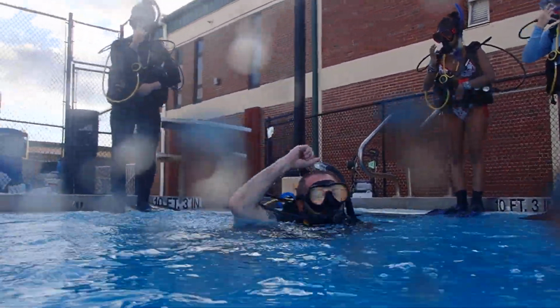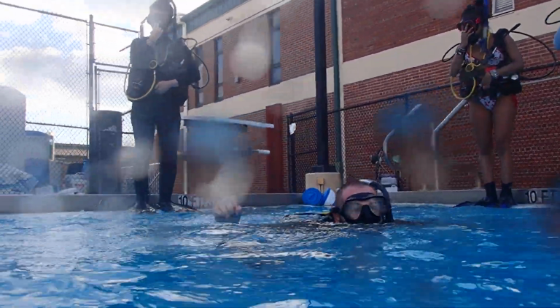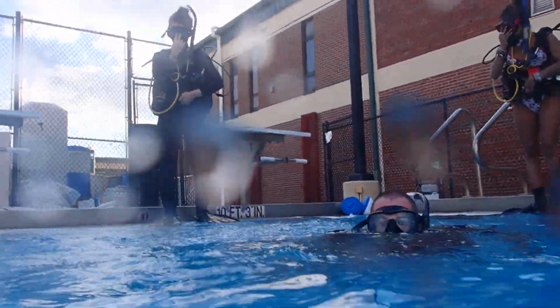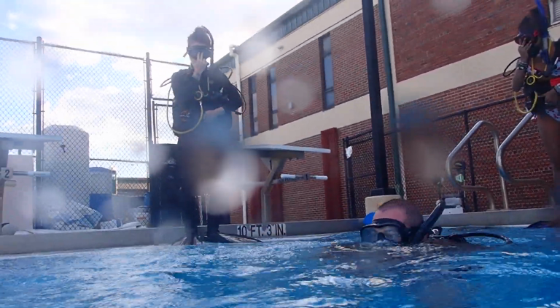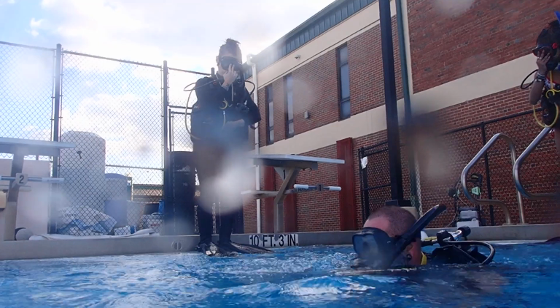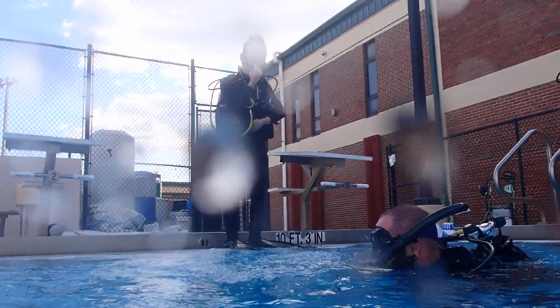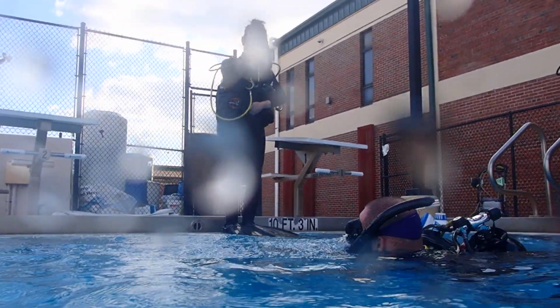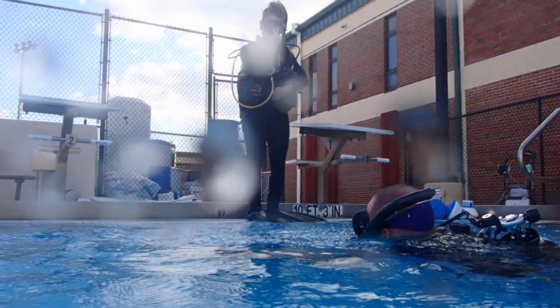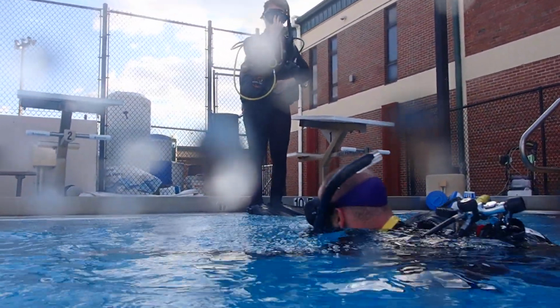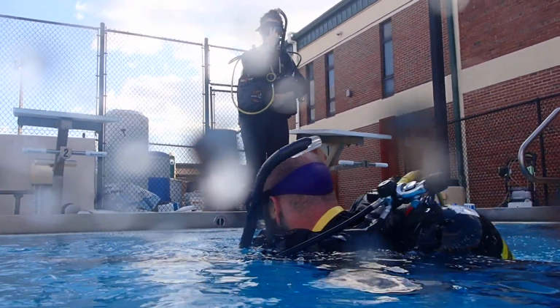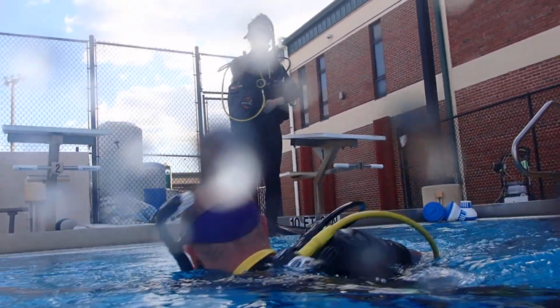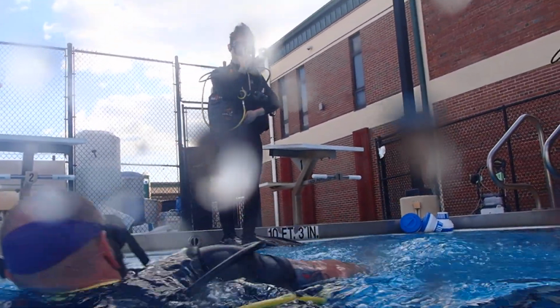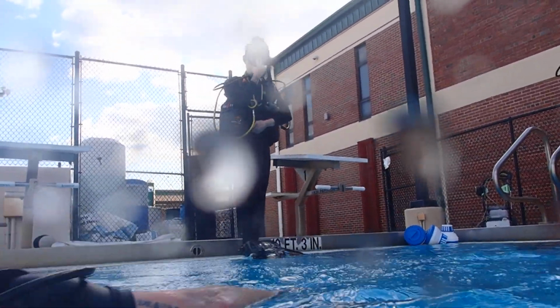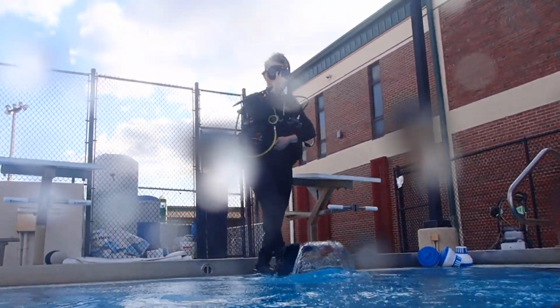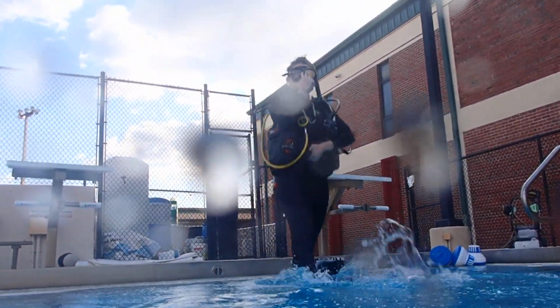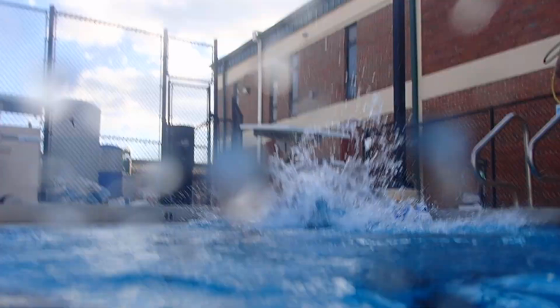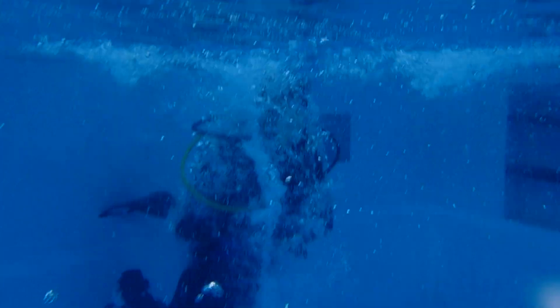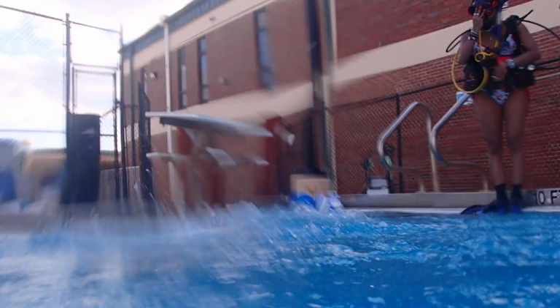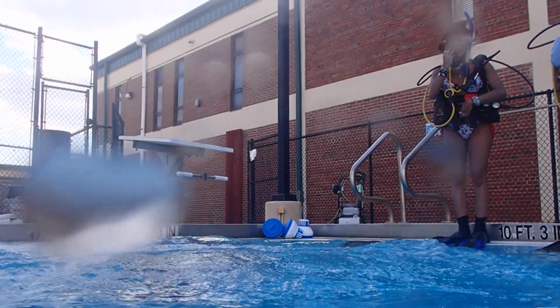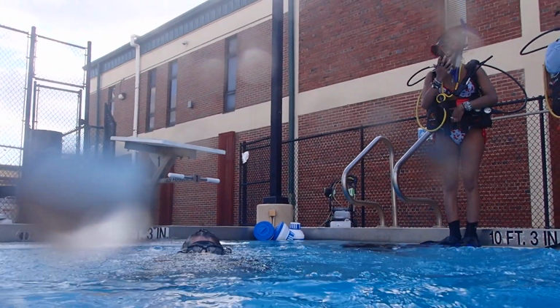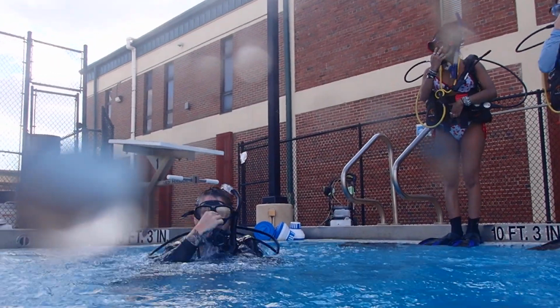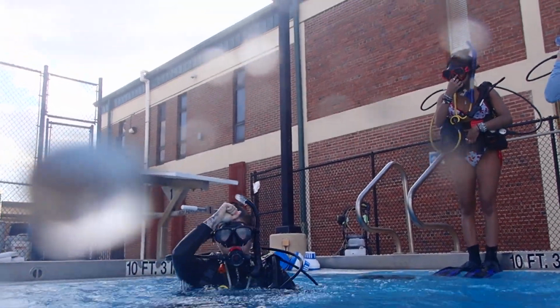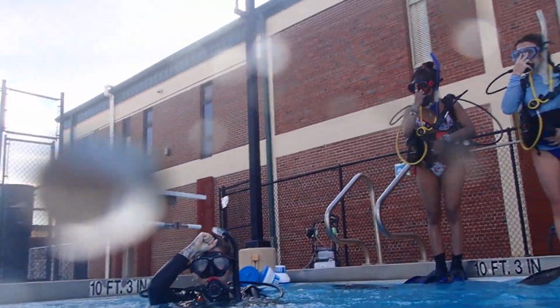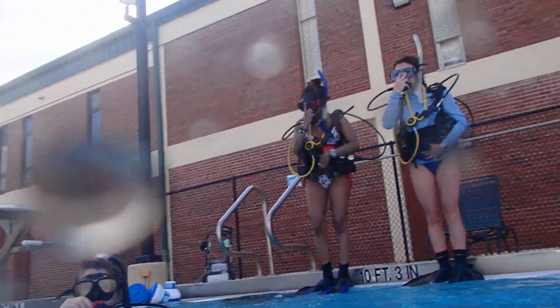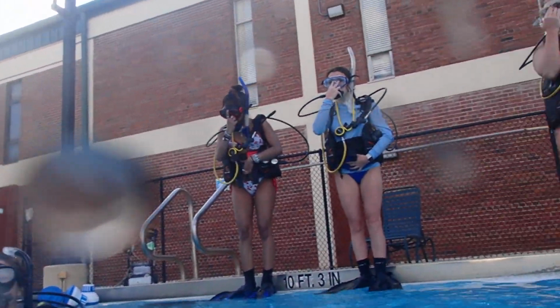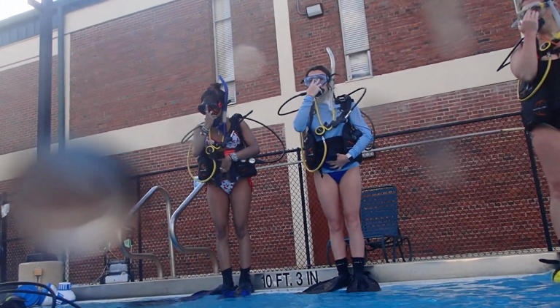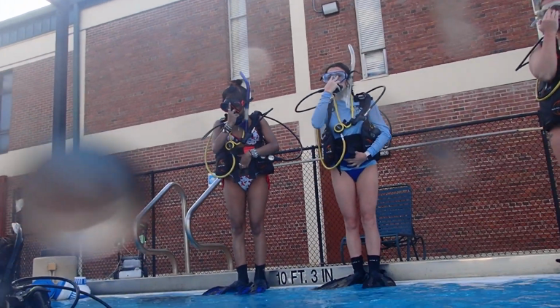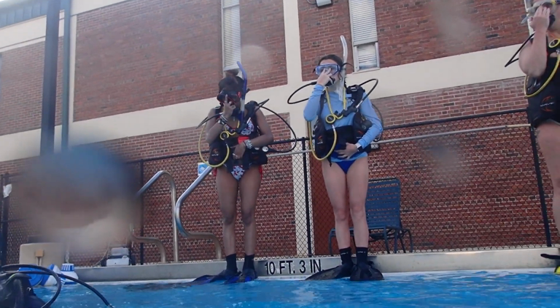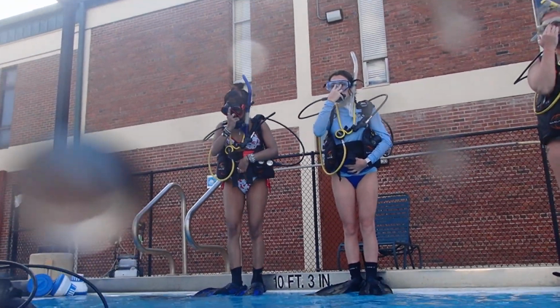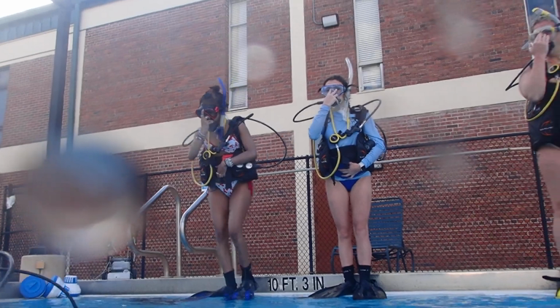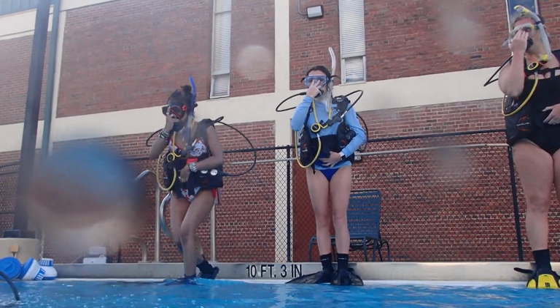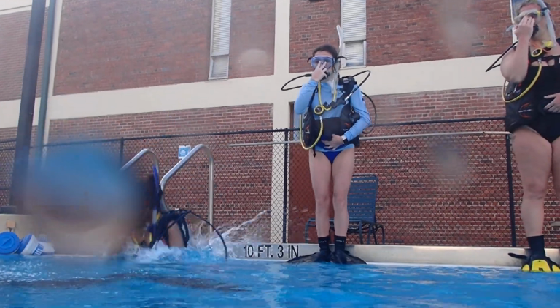Good job. Go ahead and get out of the way, Chris. Go ahead, Sarah. Good job. Switch to snorkel. All right, let's get the rest of the students in the water.